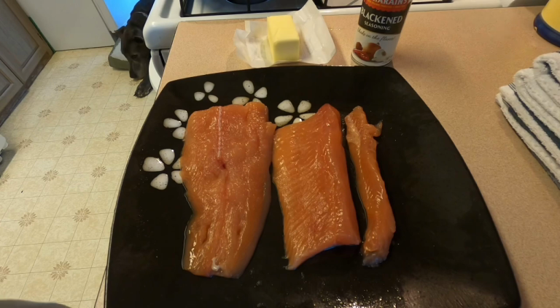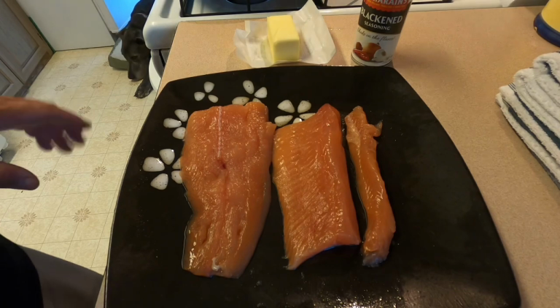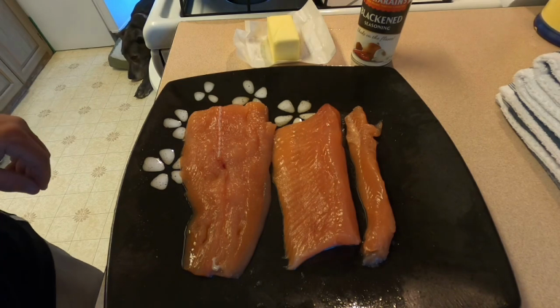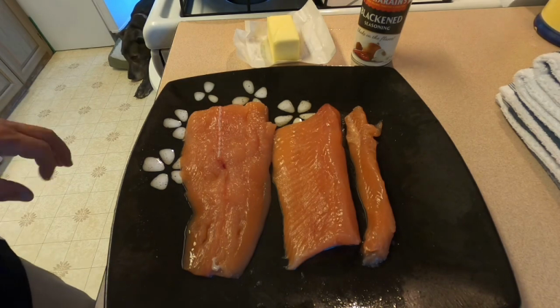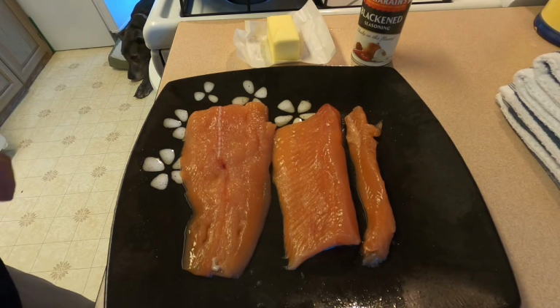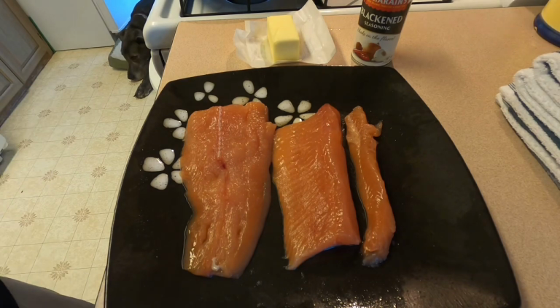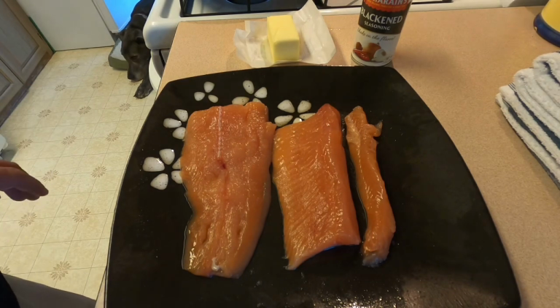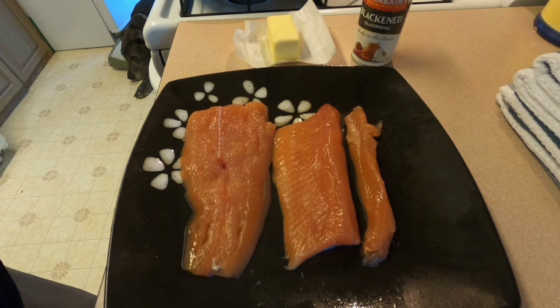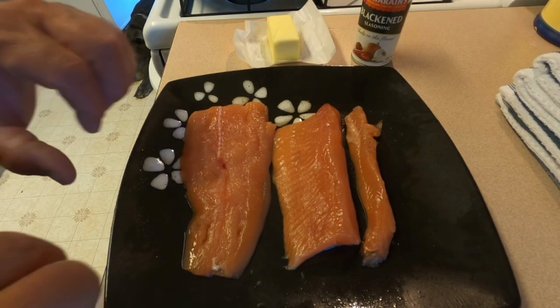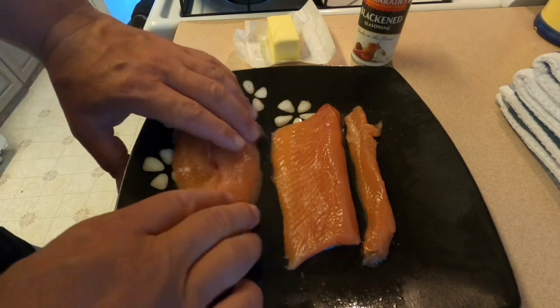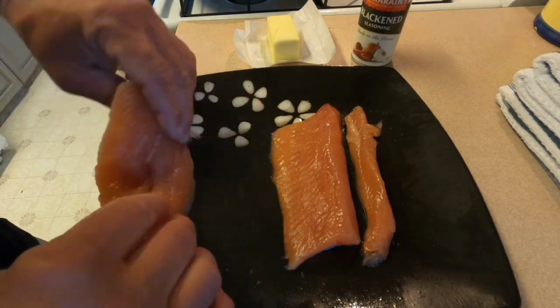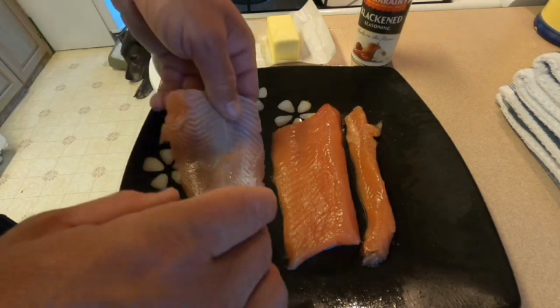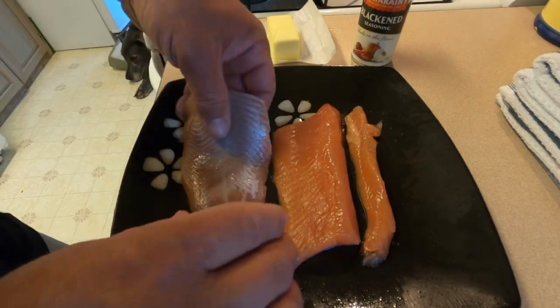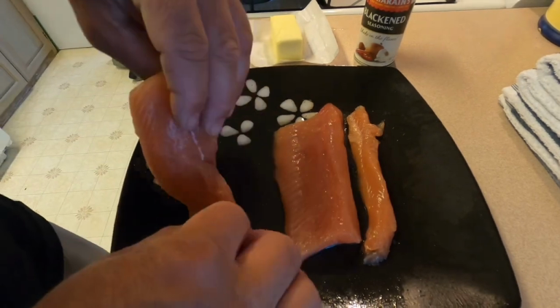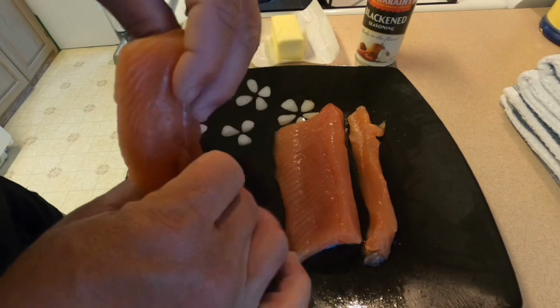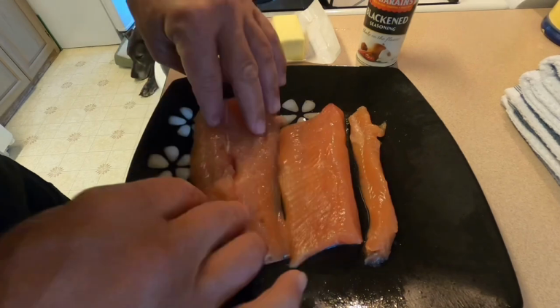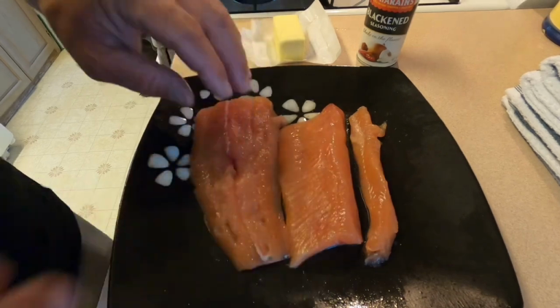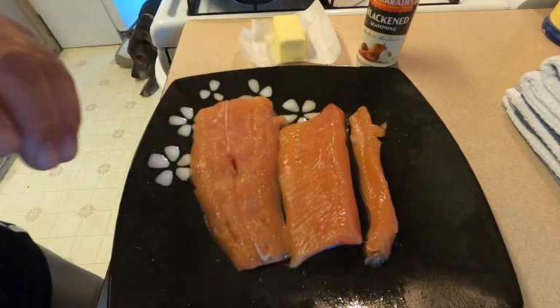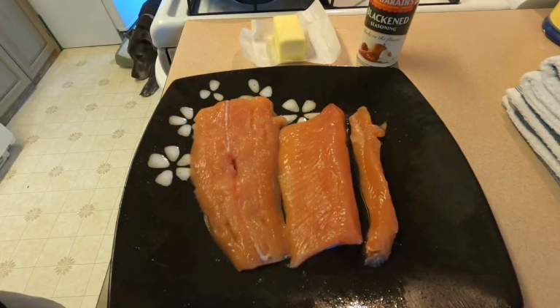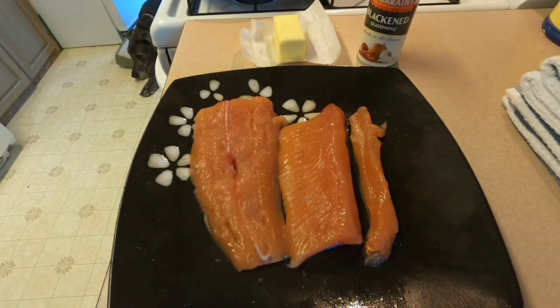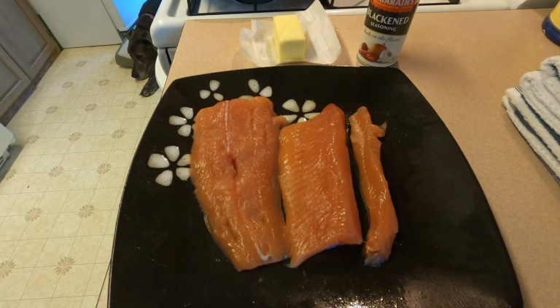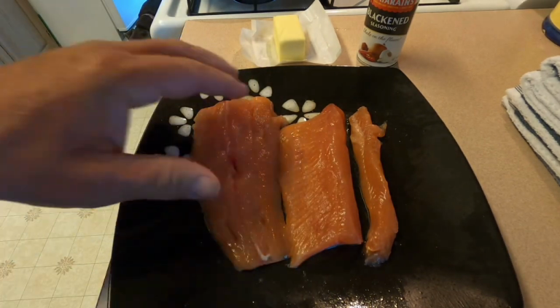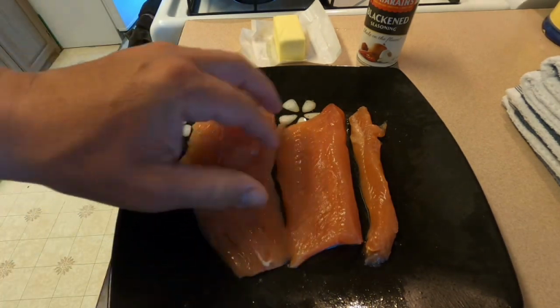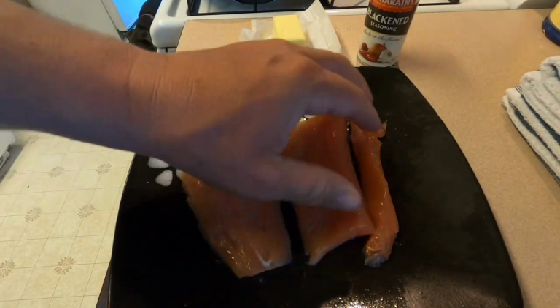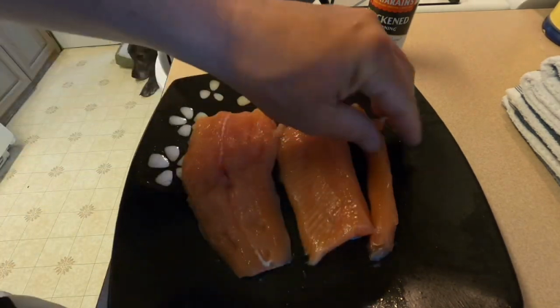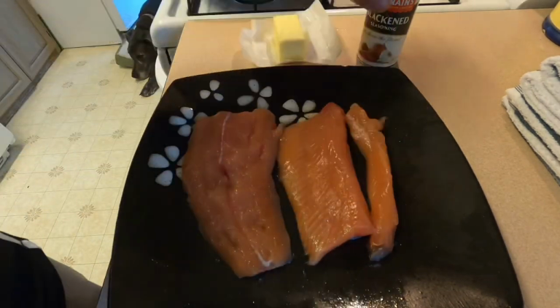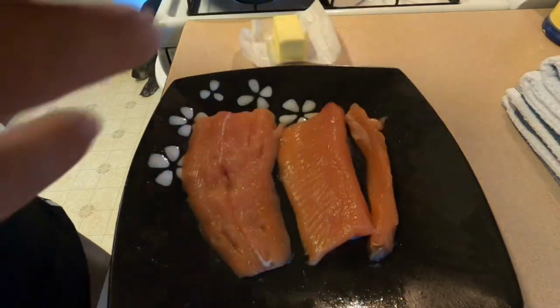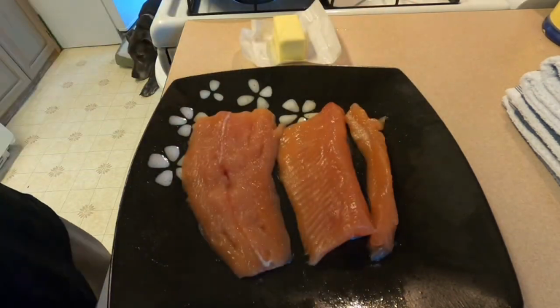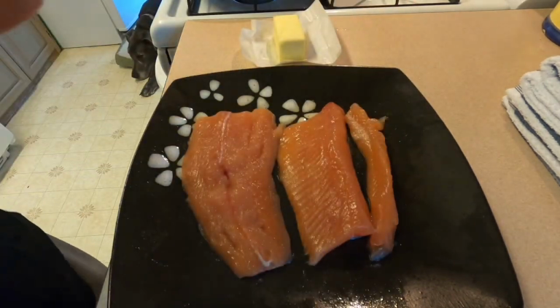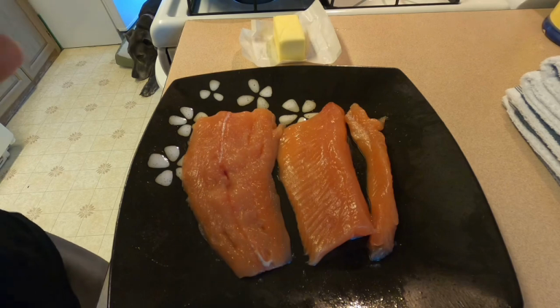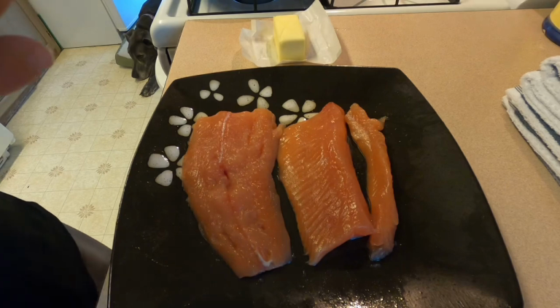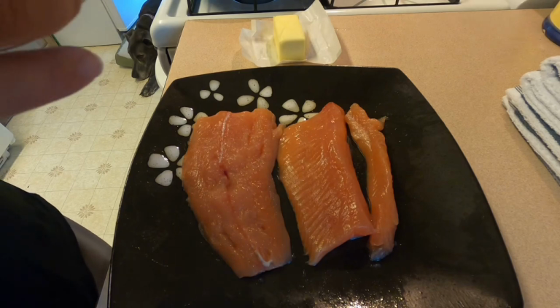Alright guys, now that we have our fish cleaned, filleted, skin taken off, getting ready to cook her up. What we're going to do first is we're going to blacken them, first style.